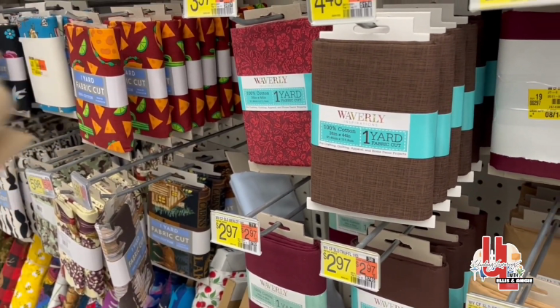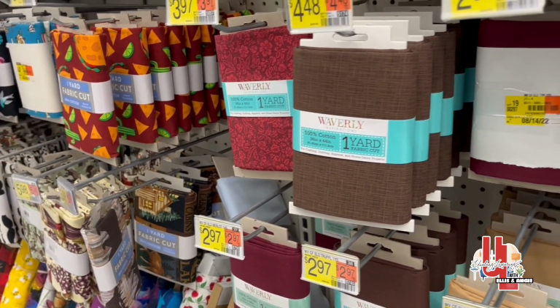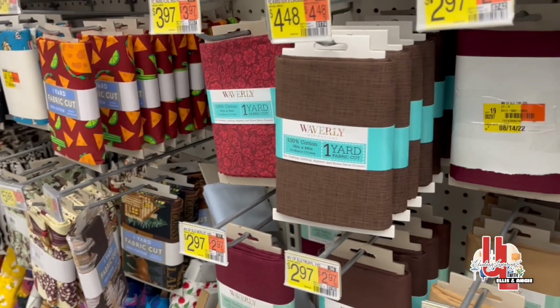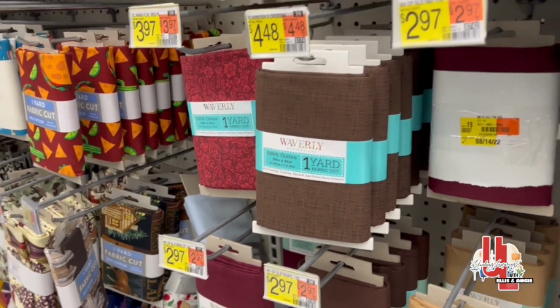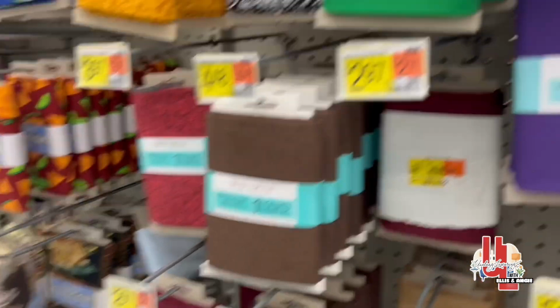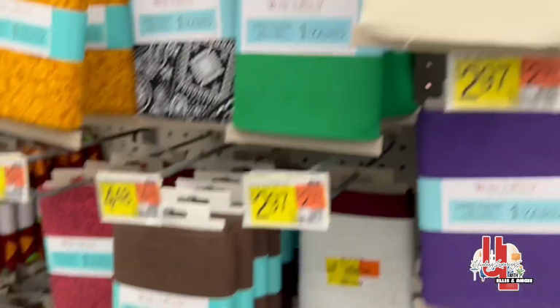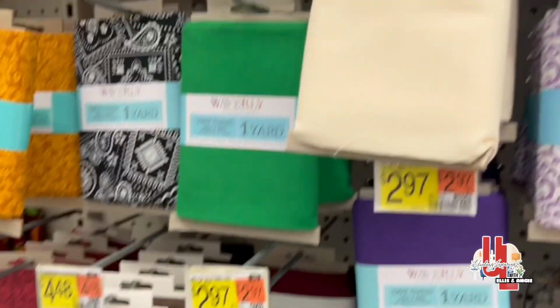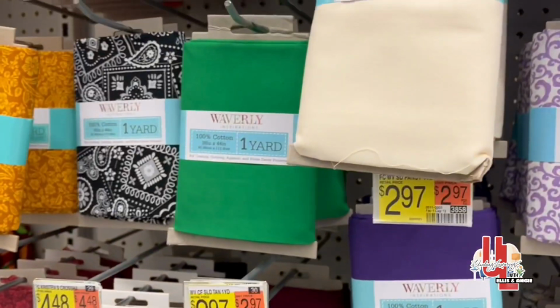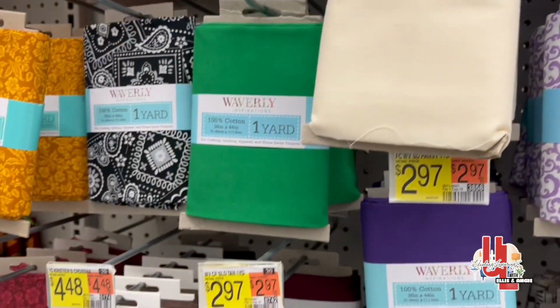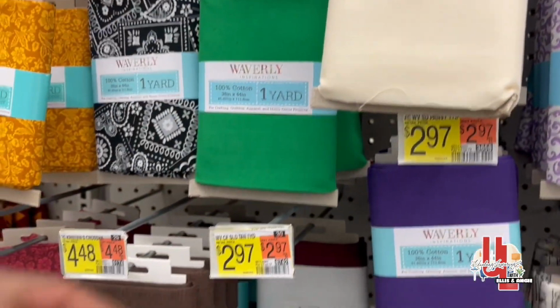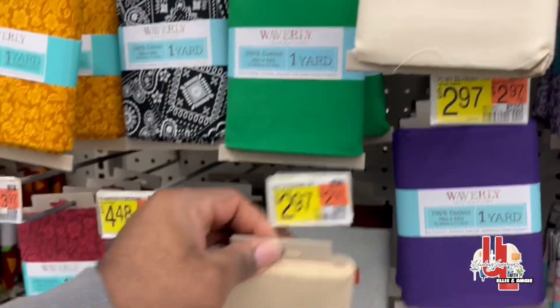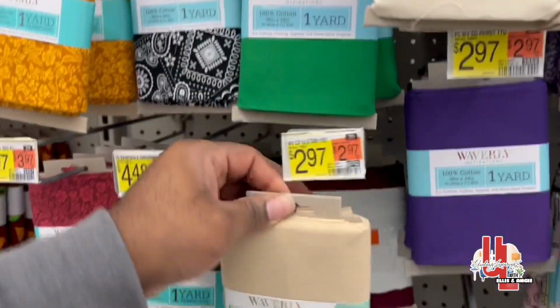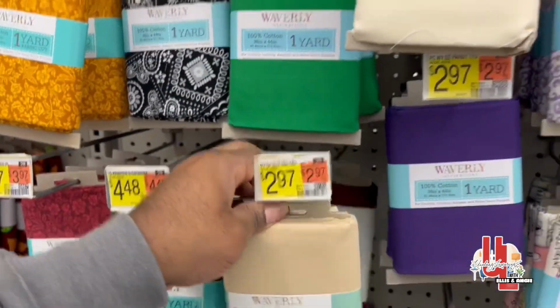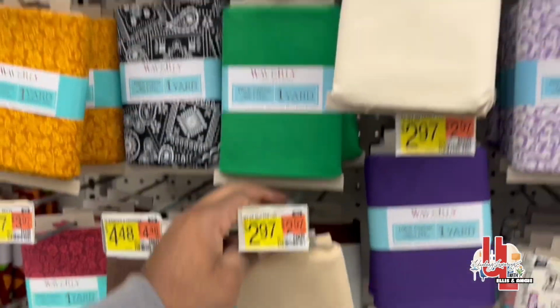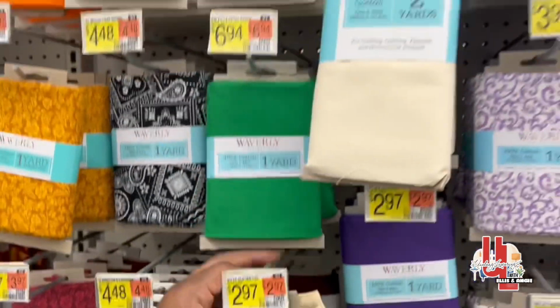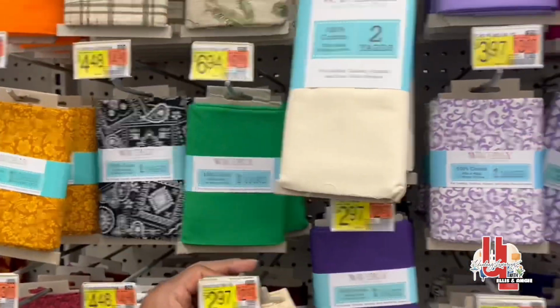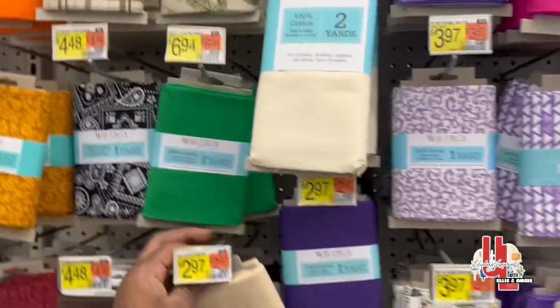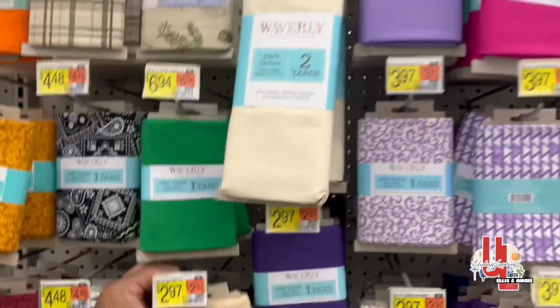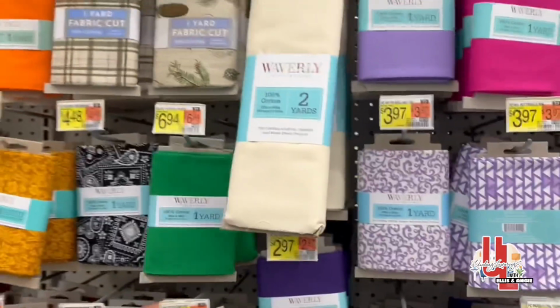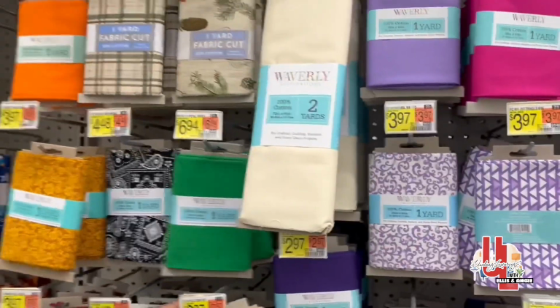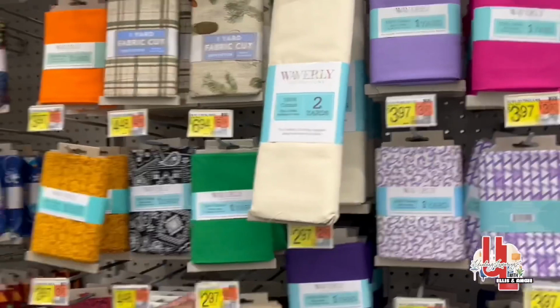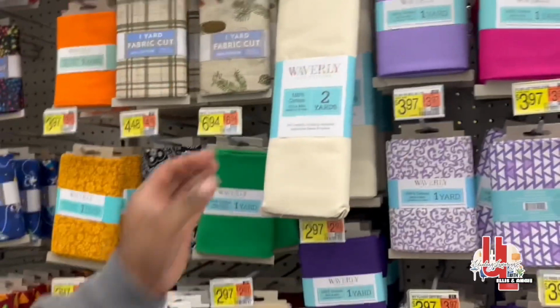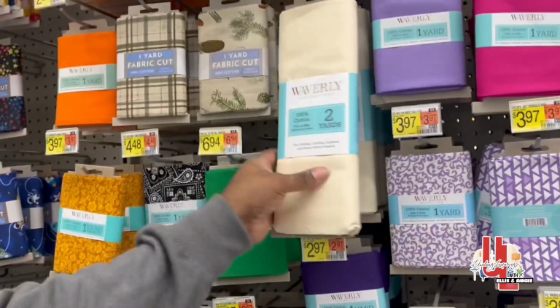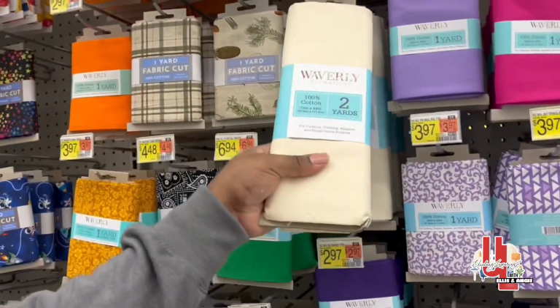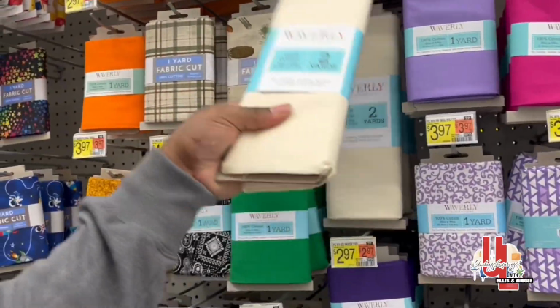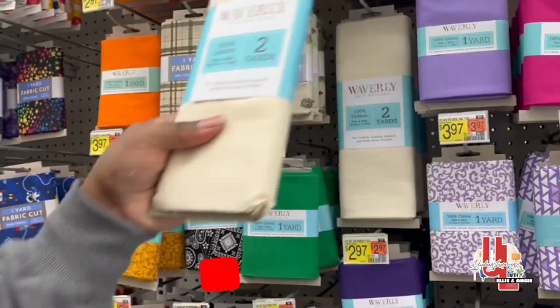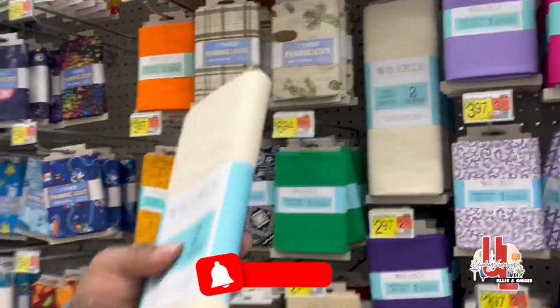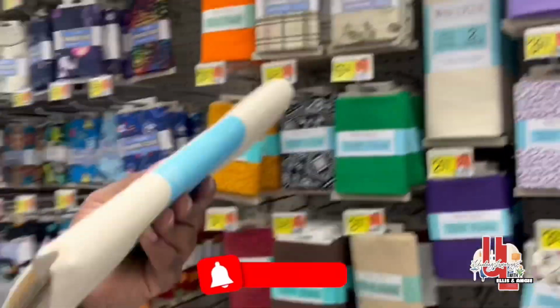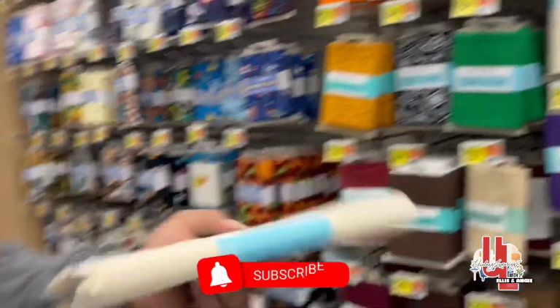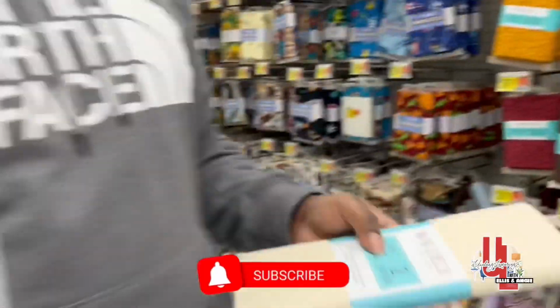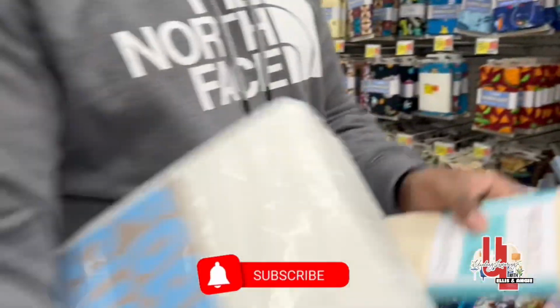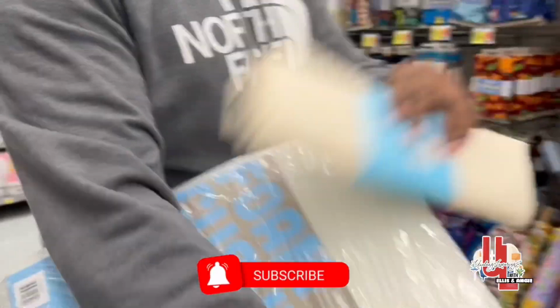If we're going to get two, we might as well get the two yards — same thing. All right, cool. We're going to go with the two yards and the cushion.